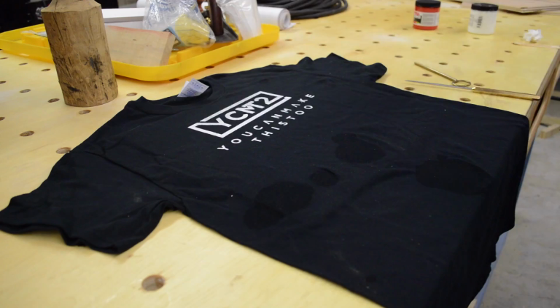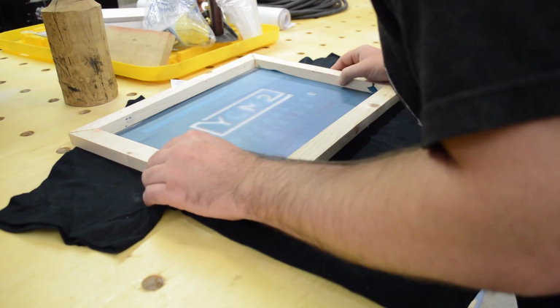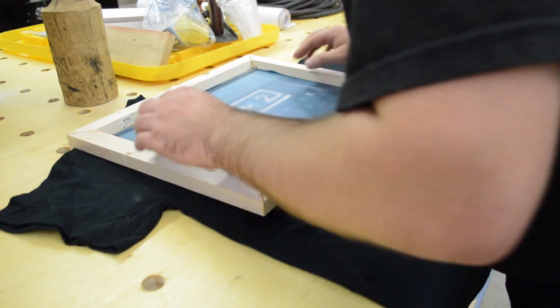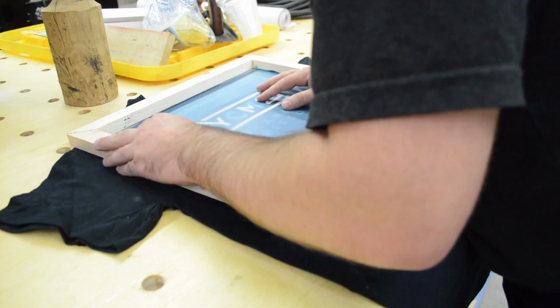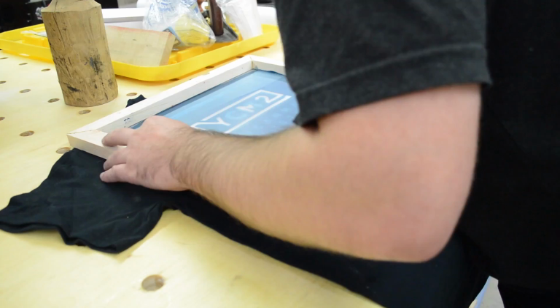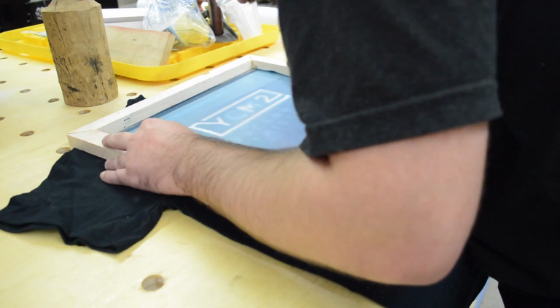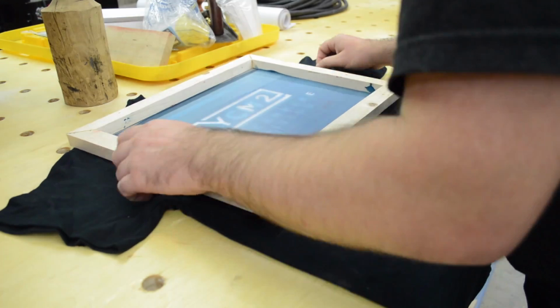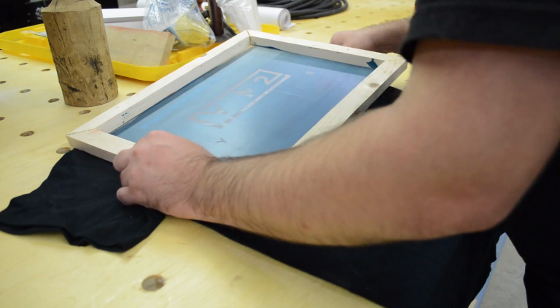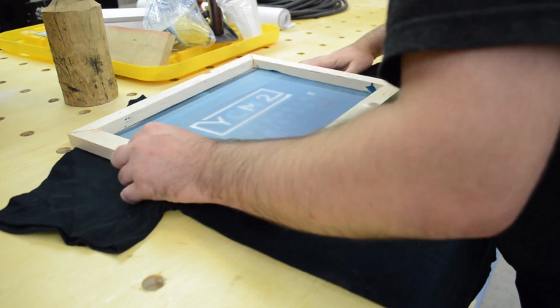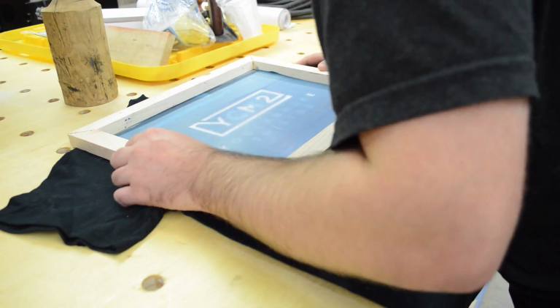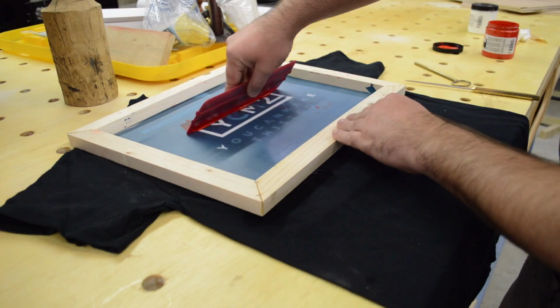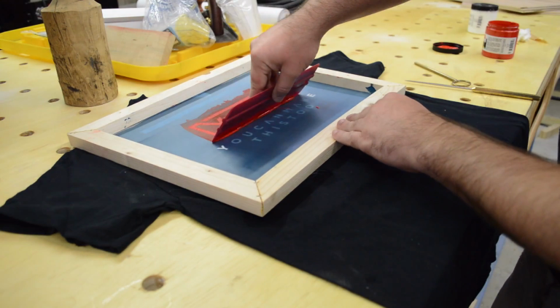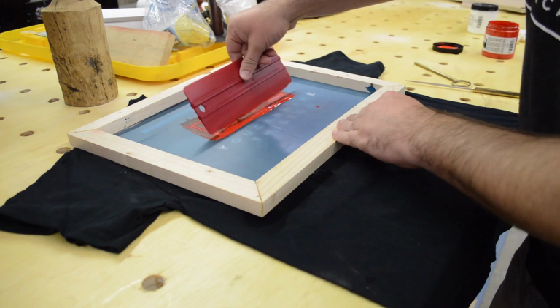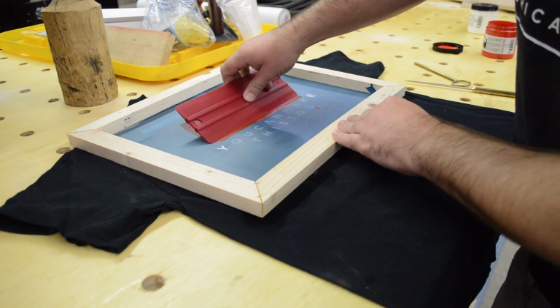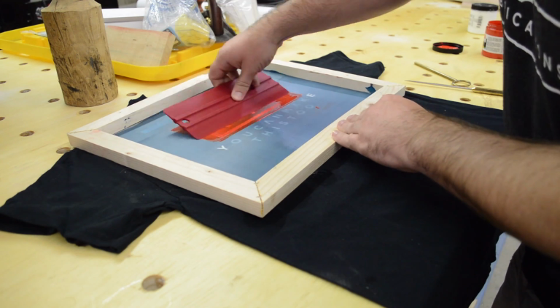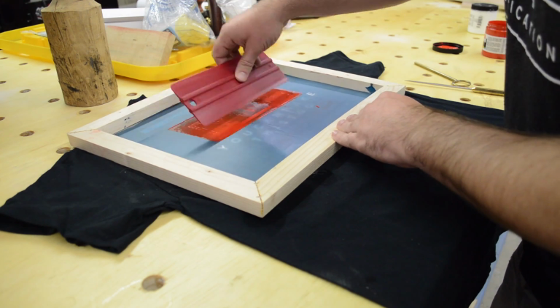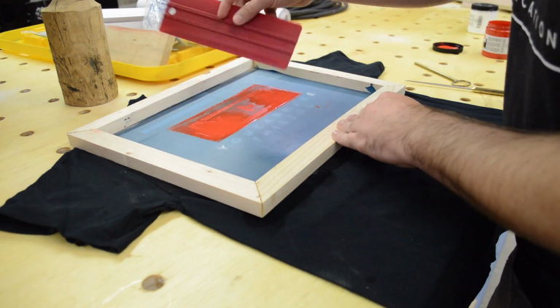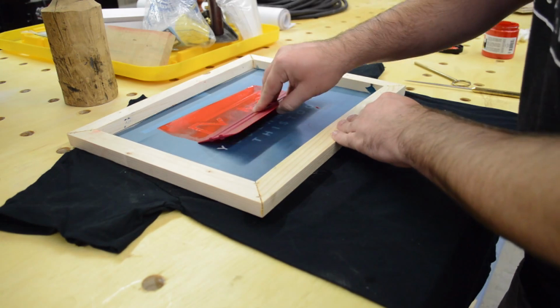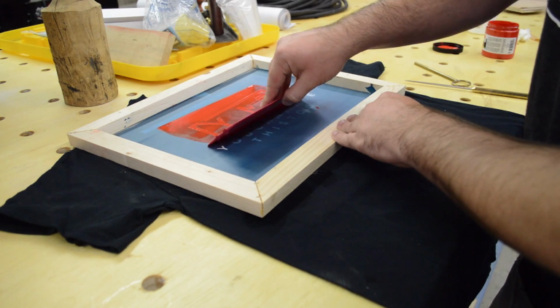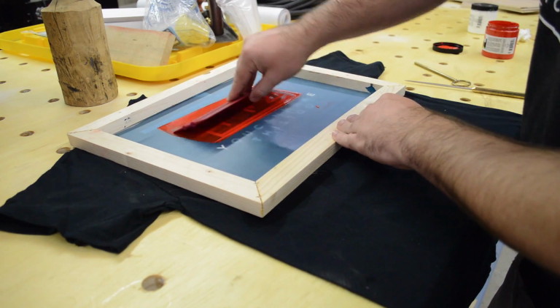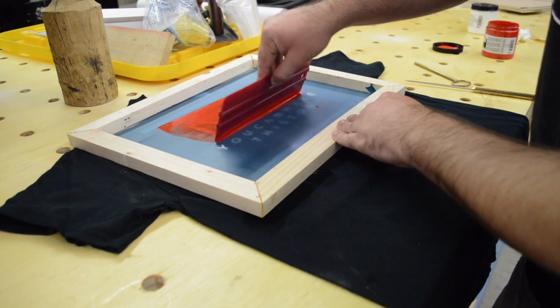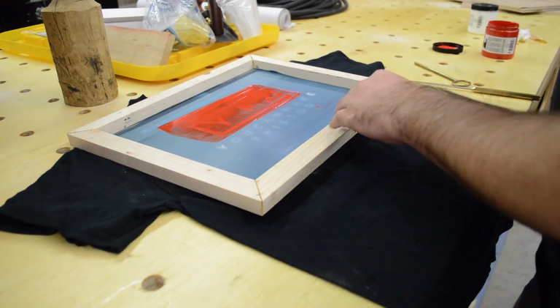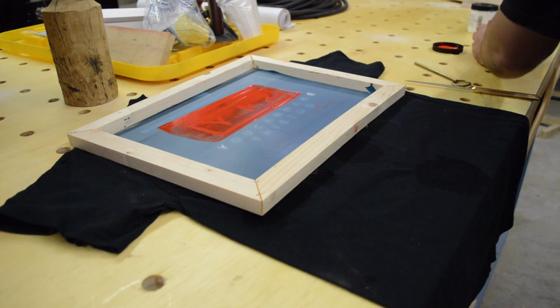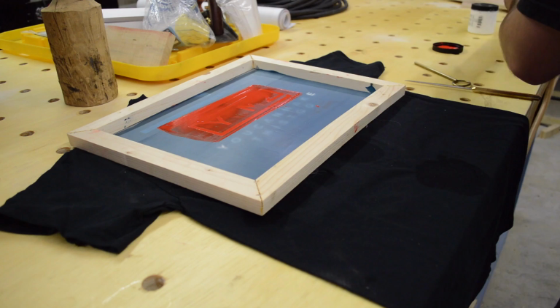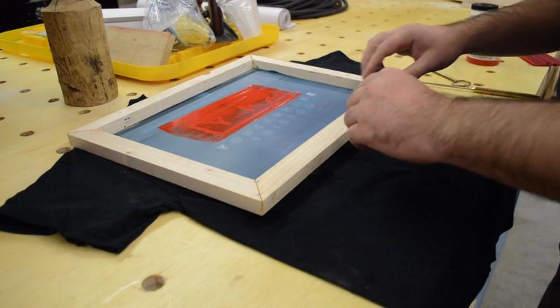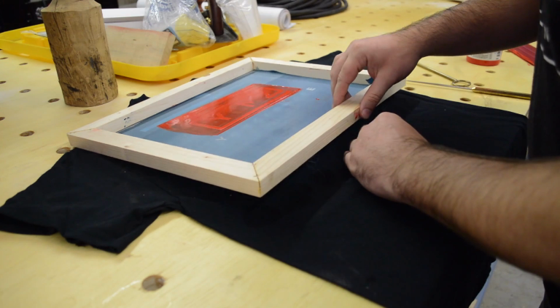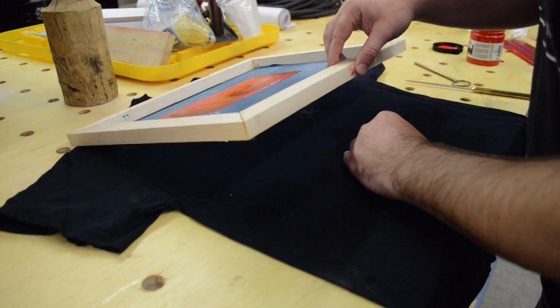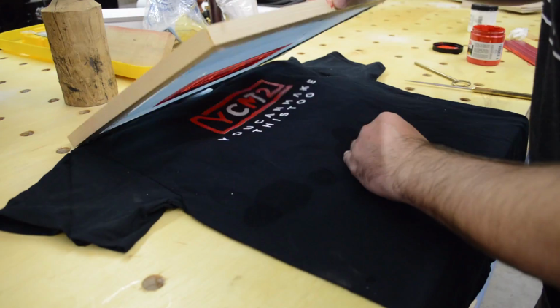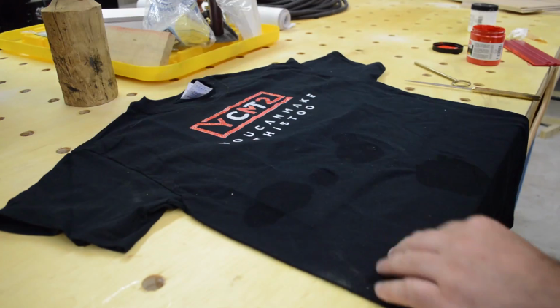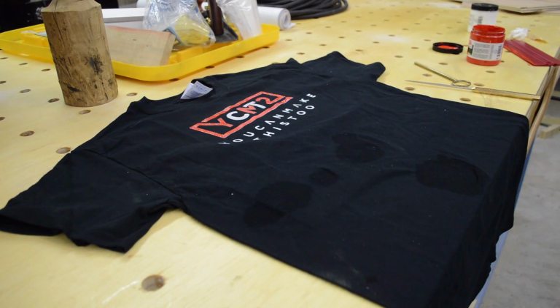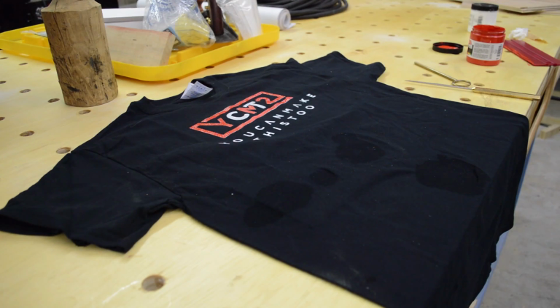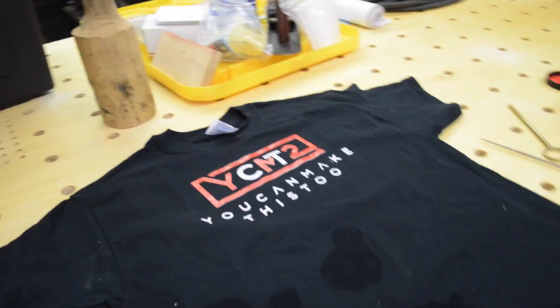I gave the white some time to dry and then came back and put the red over the top. The color came out way better than the first time, but I wasn't able to get everything lined up perfectly, so the white bled out from under the red some and I had this weird outline that I didn't really like.